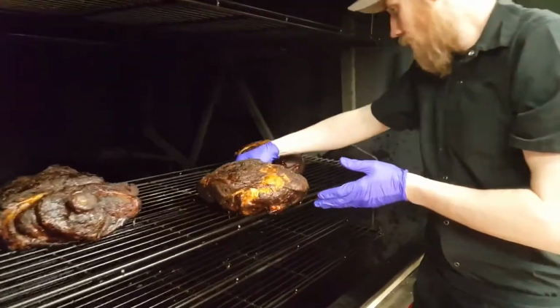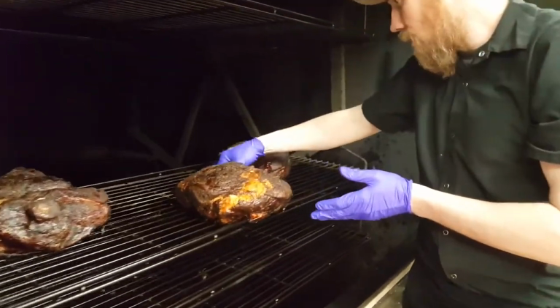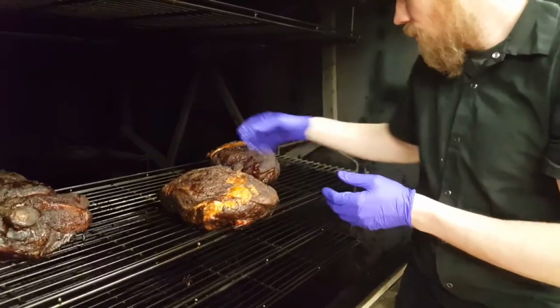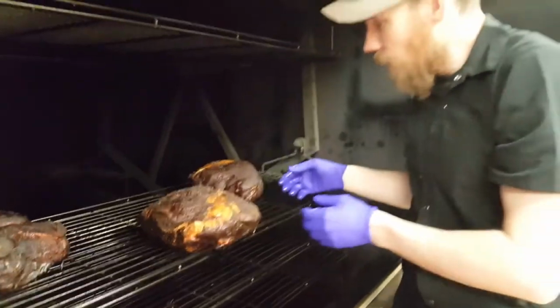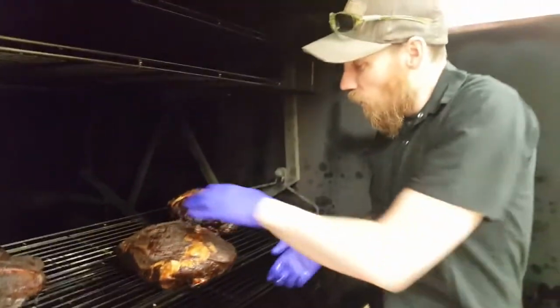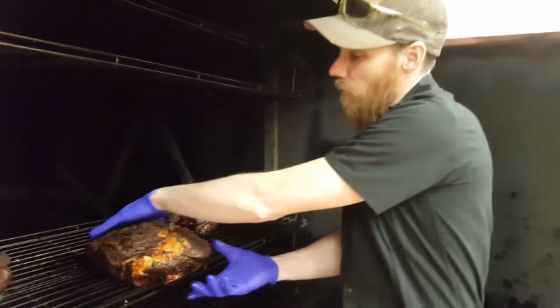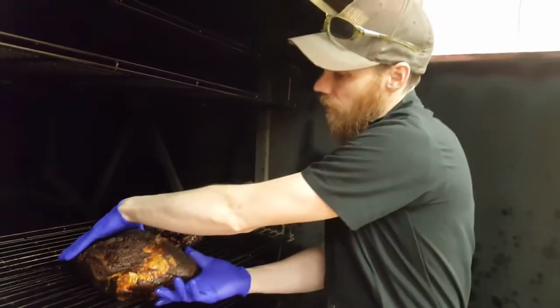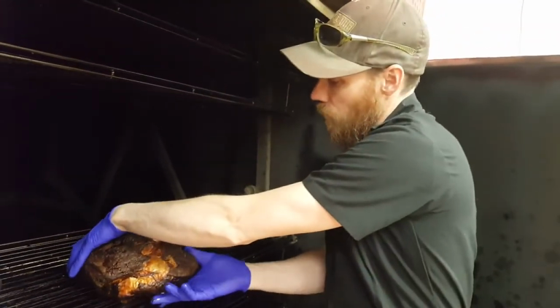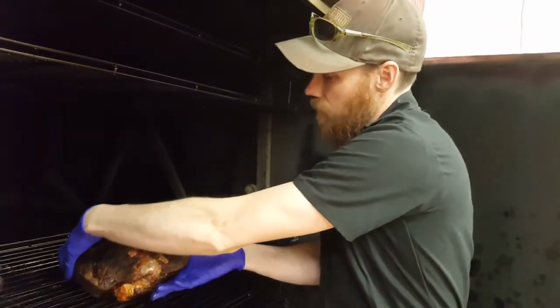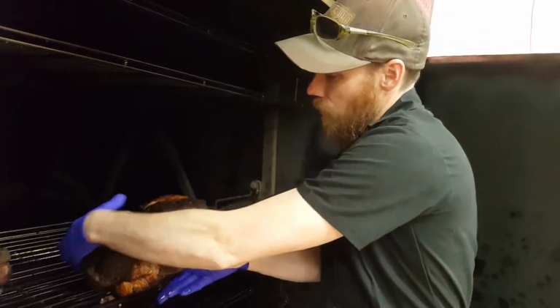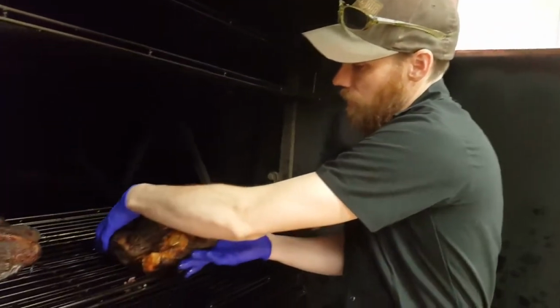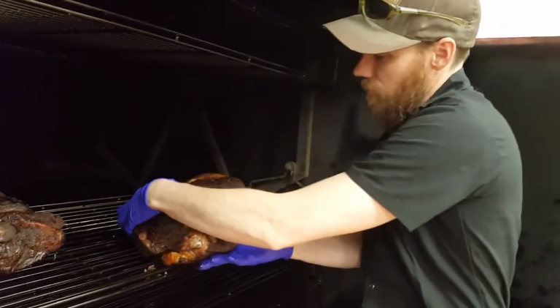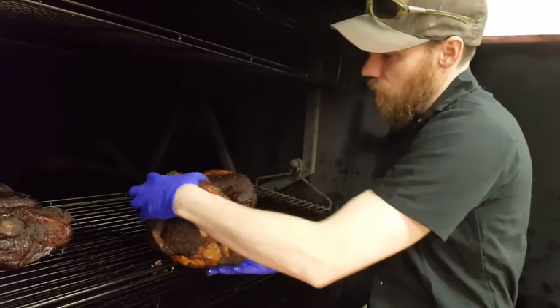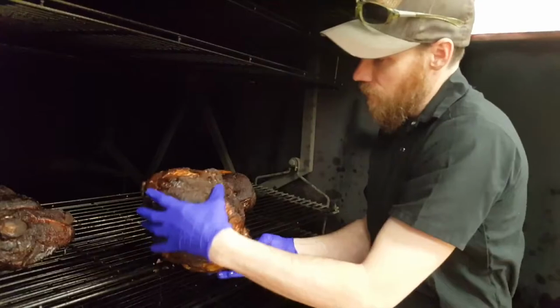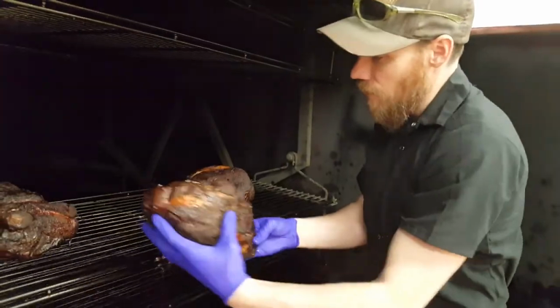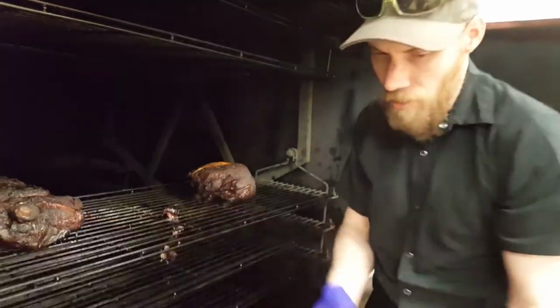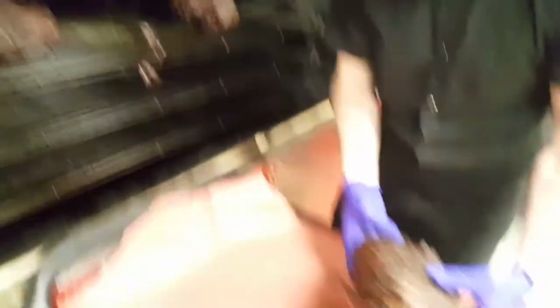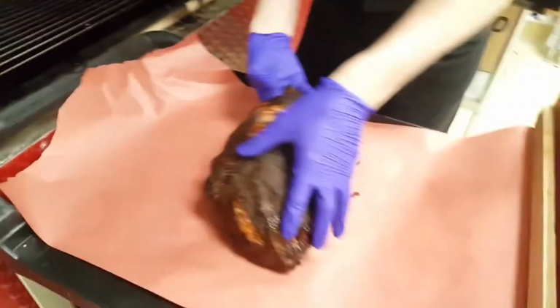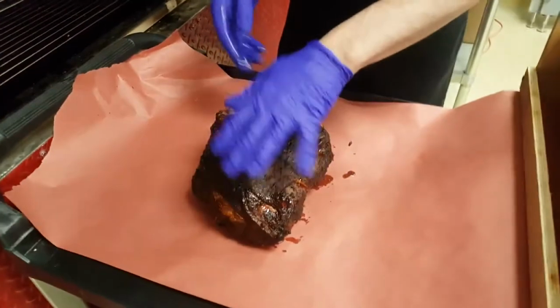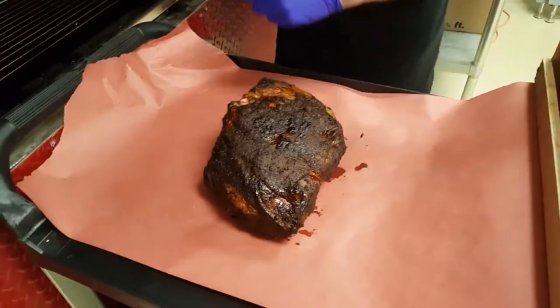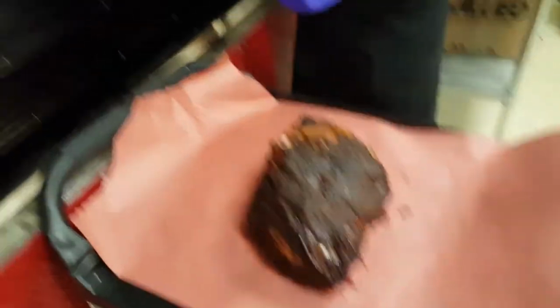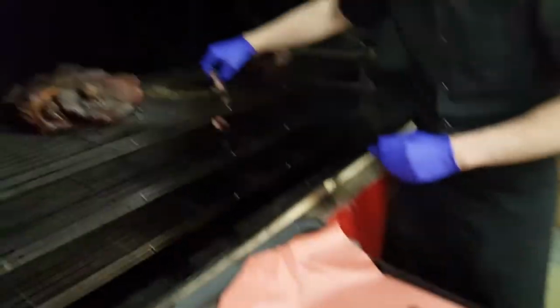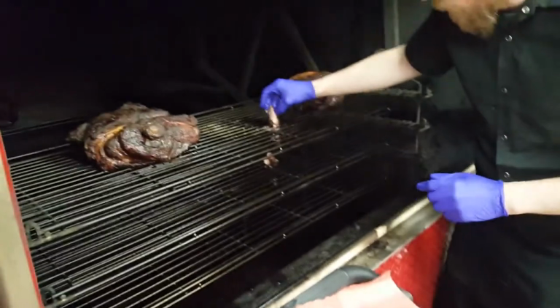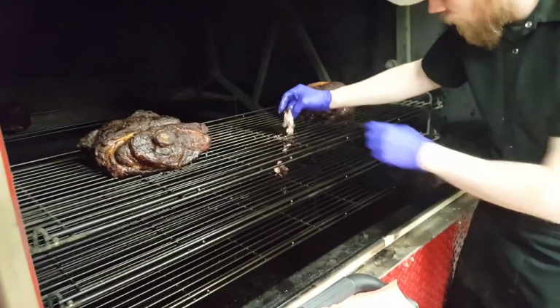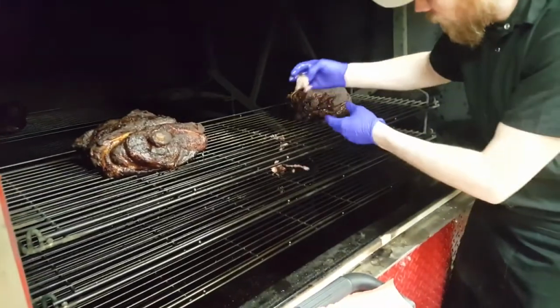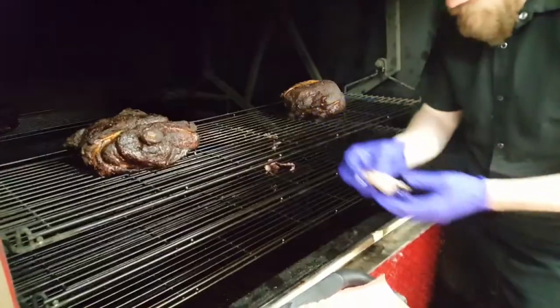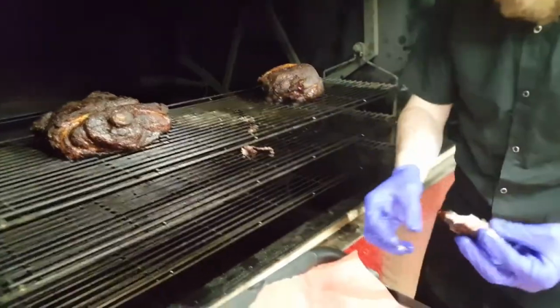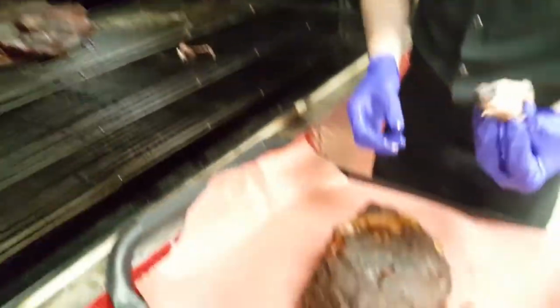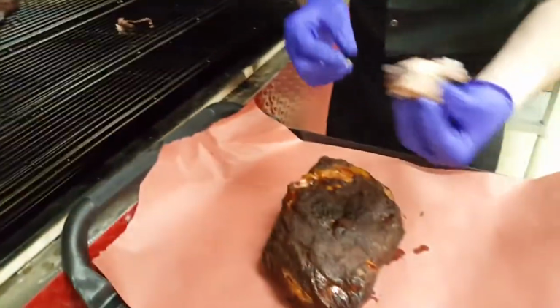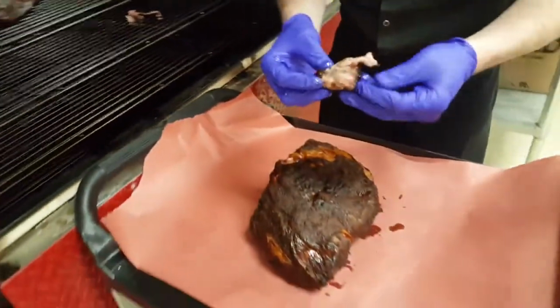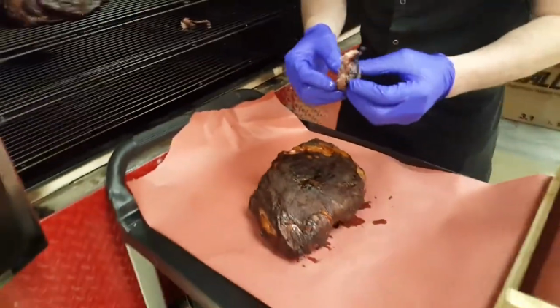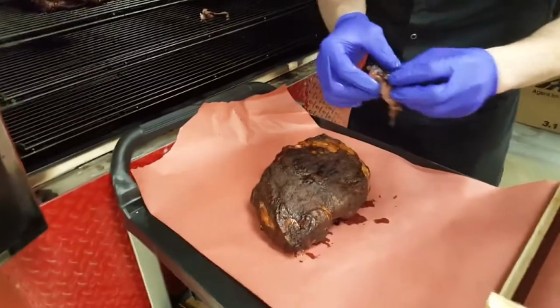What do we have here Jay? We have pork butts, bone-in pork butts, pork shoulders for our pulled pork, which looks like a pretty good nugget.